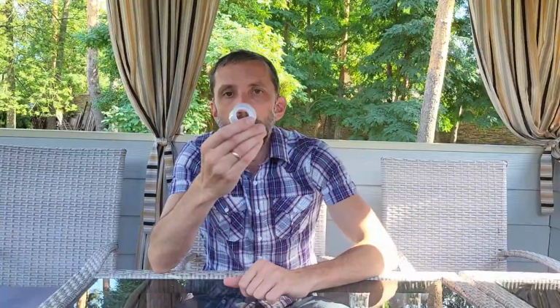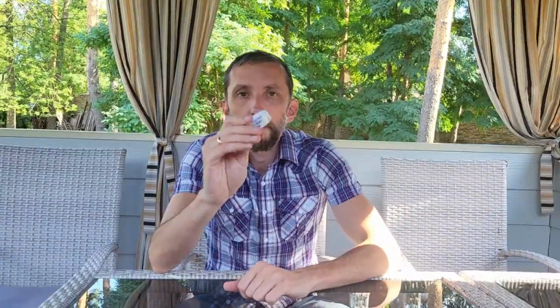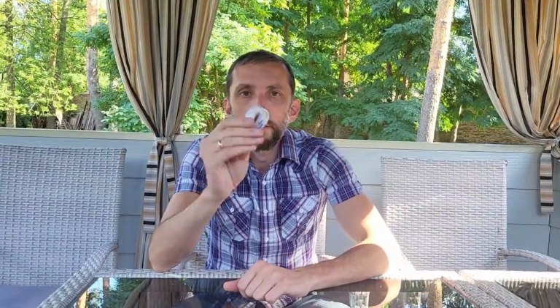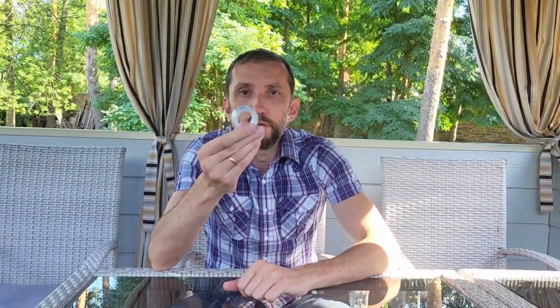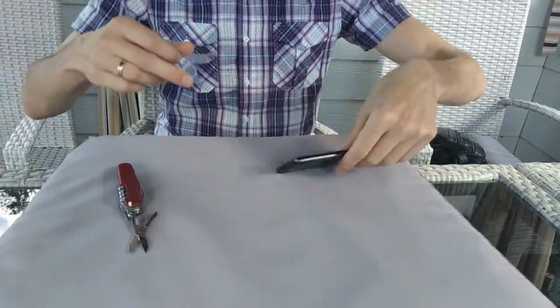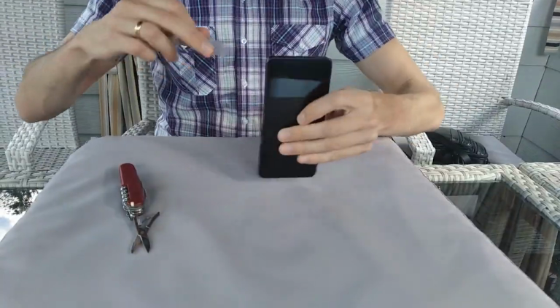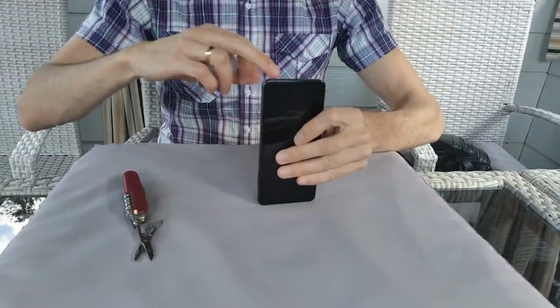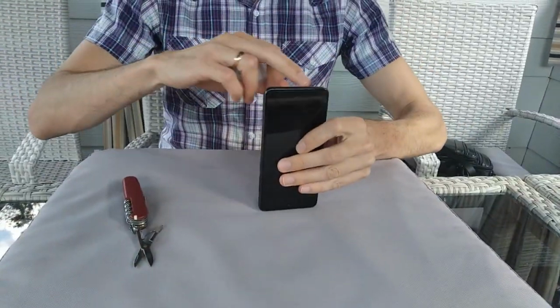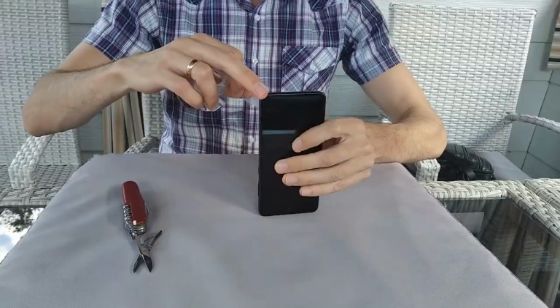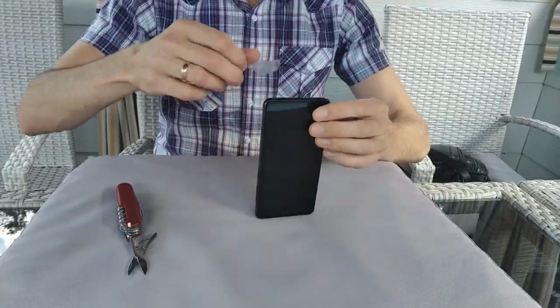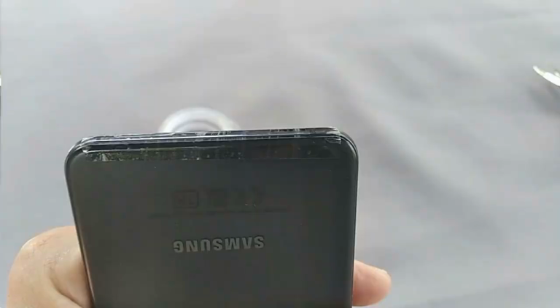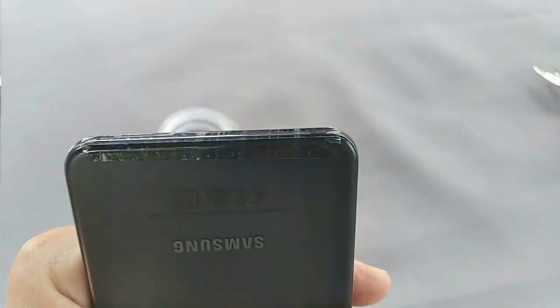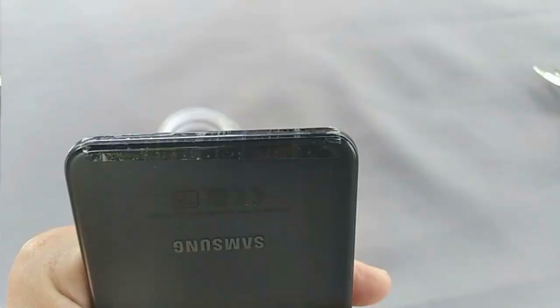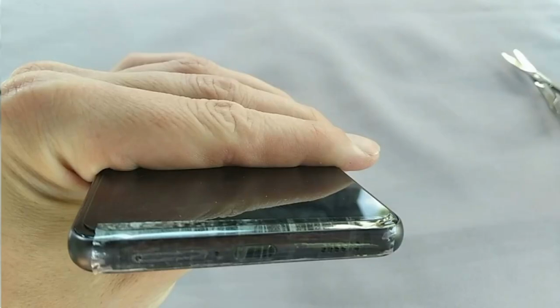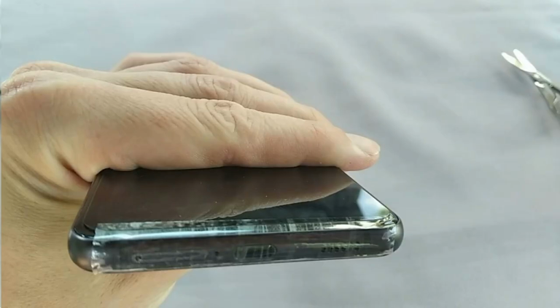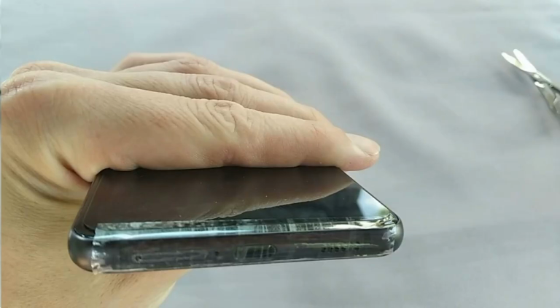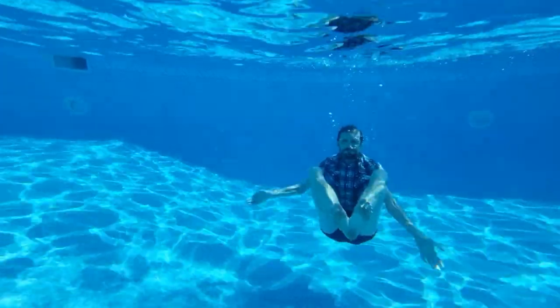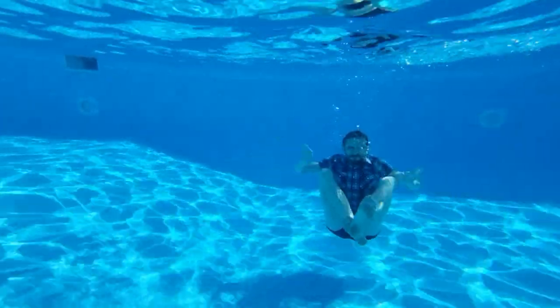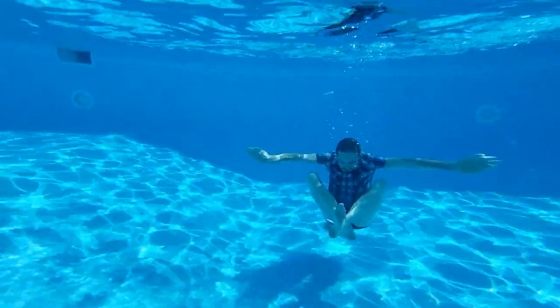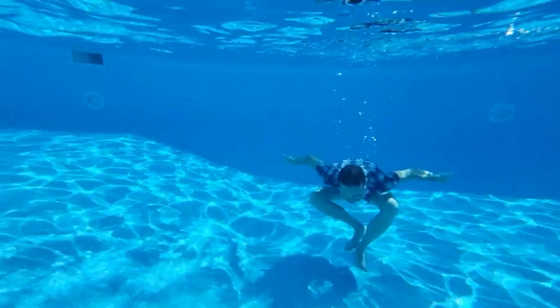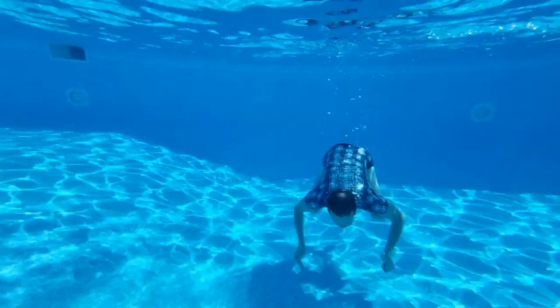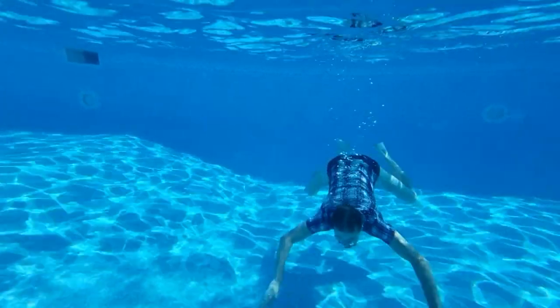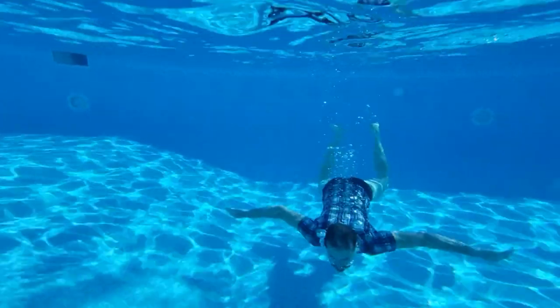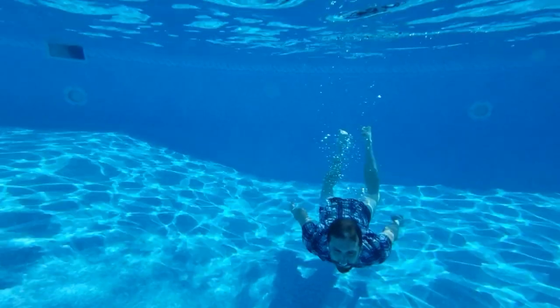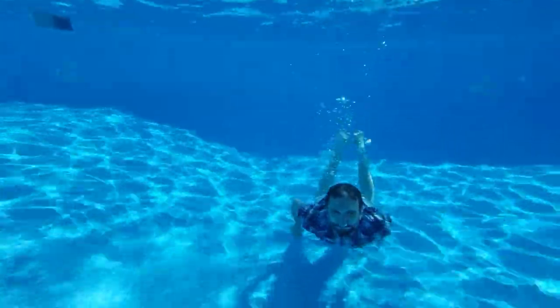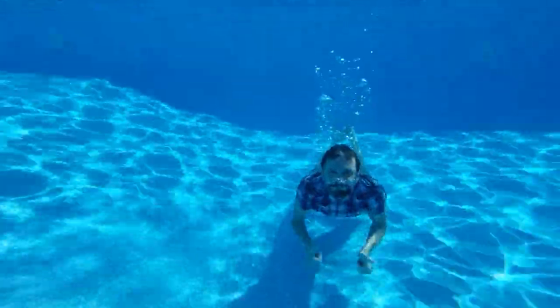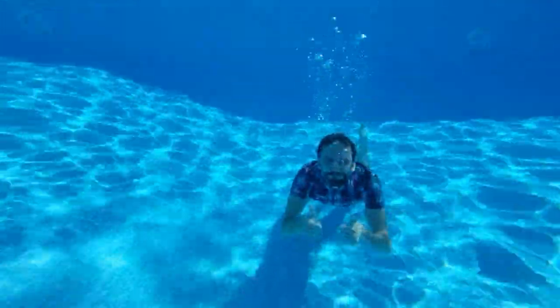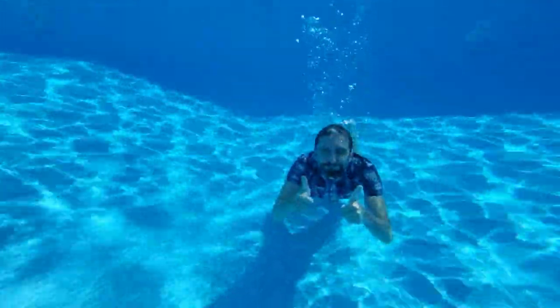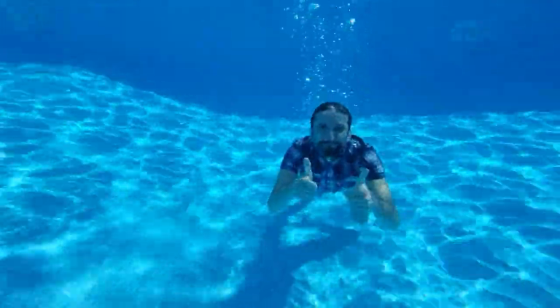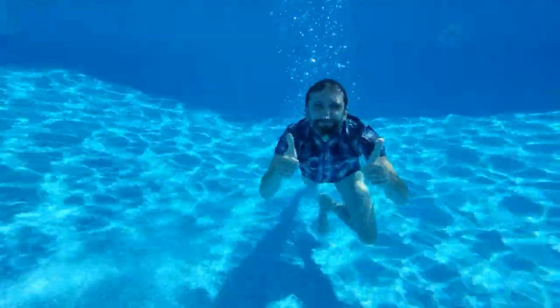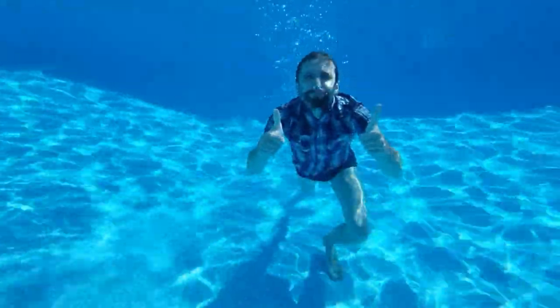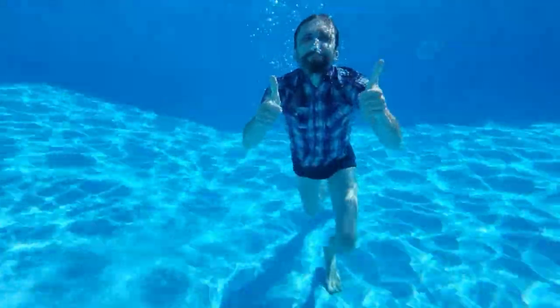First of all, with the help of packaging tape, we sealed the bottom of the smartphone. Video filming was carried out in fresh water at a depth of up to half a meter.